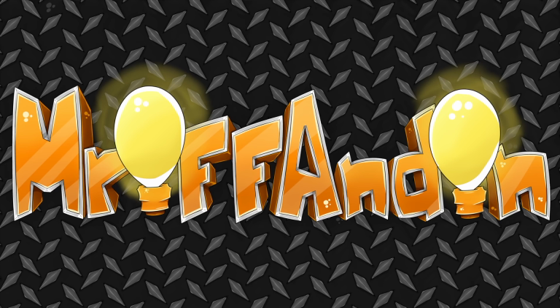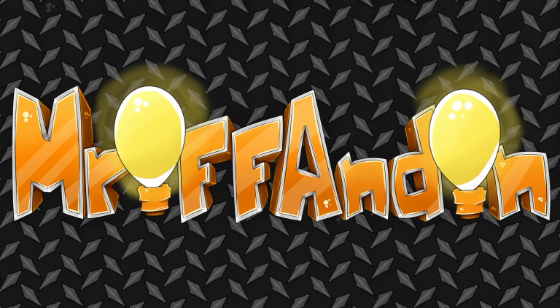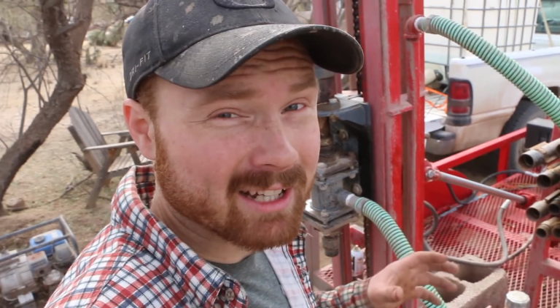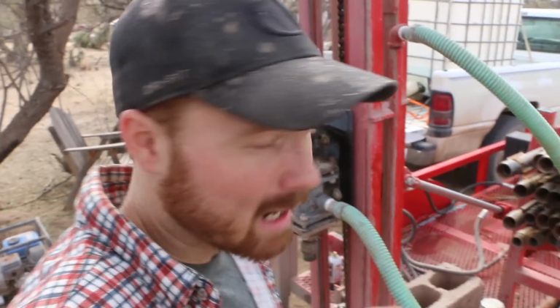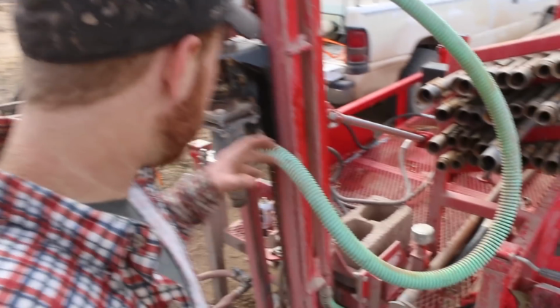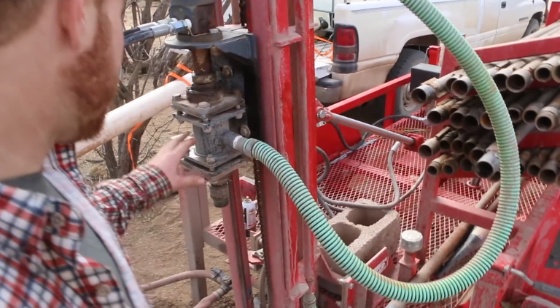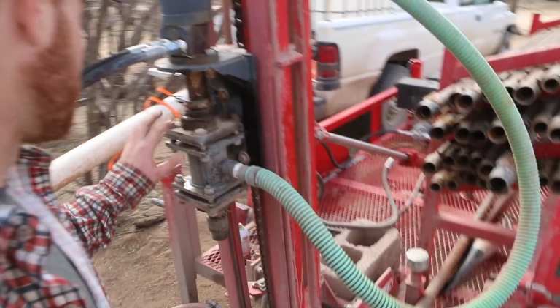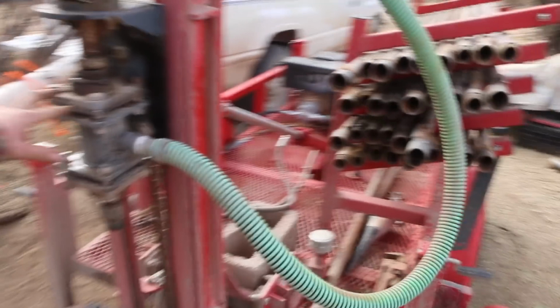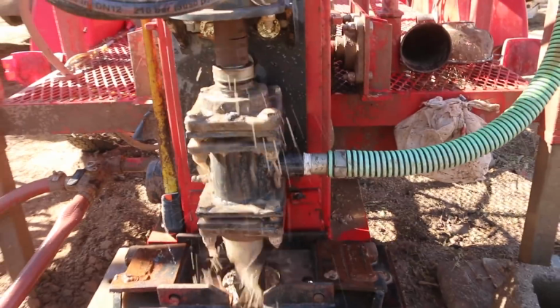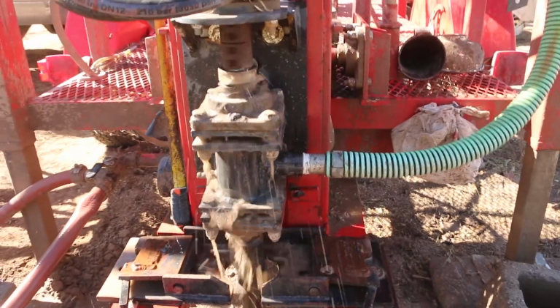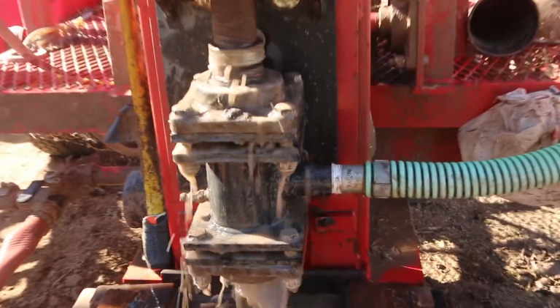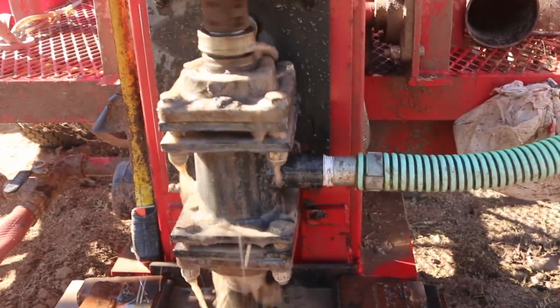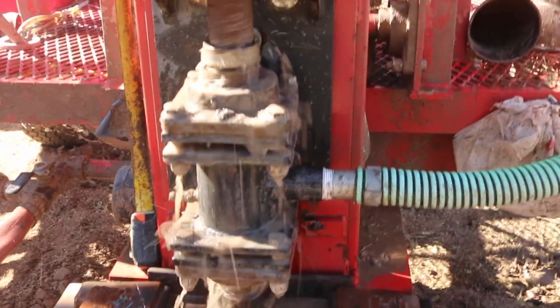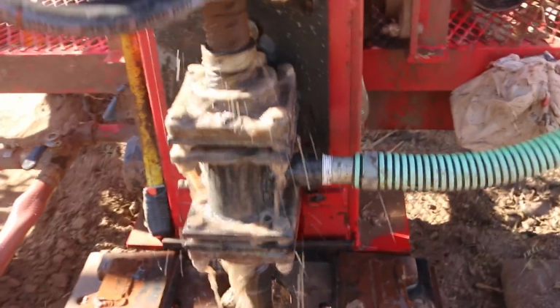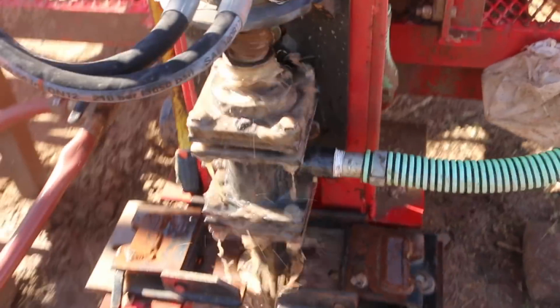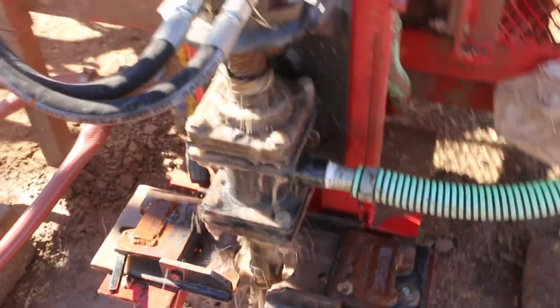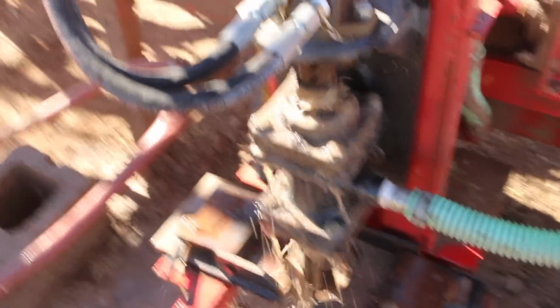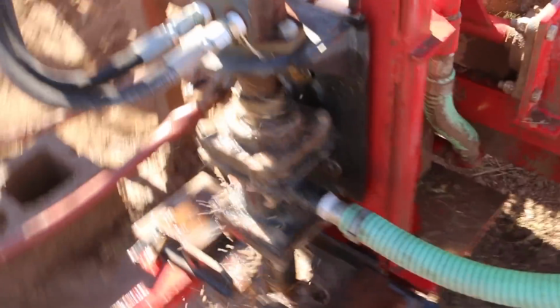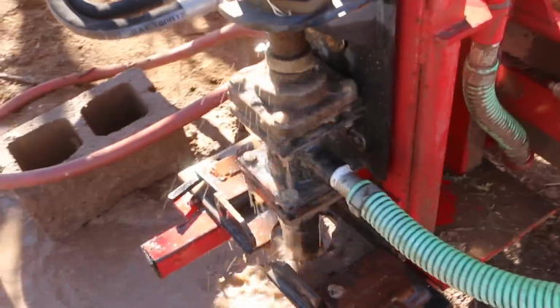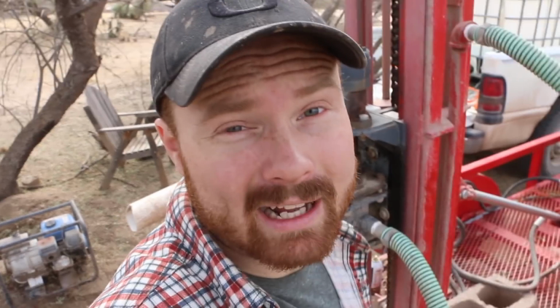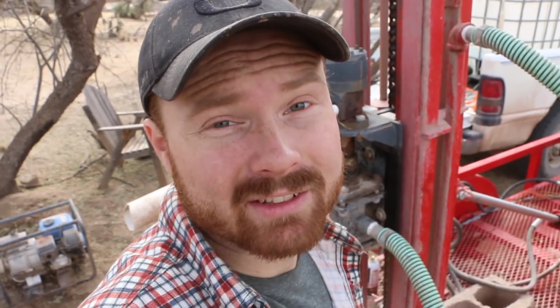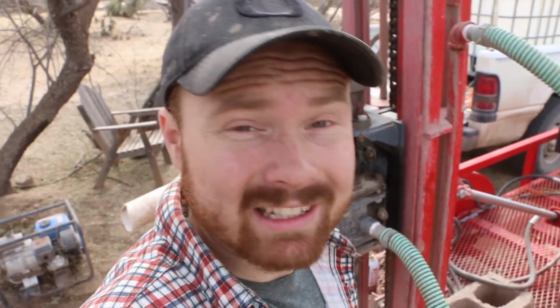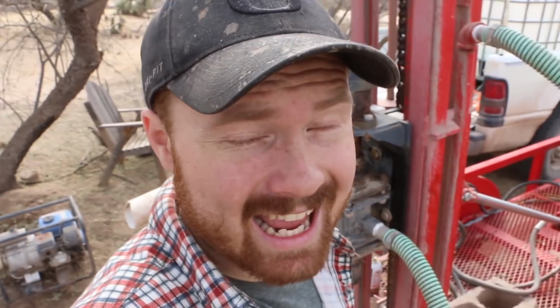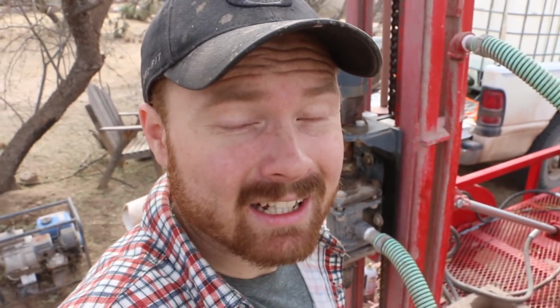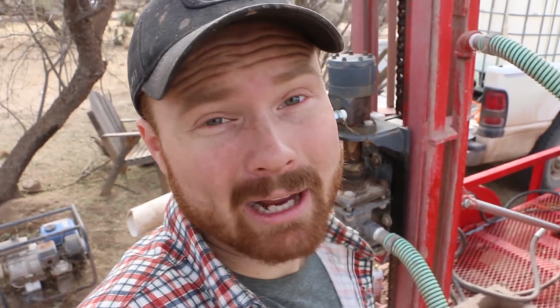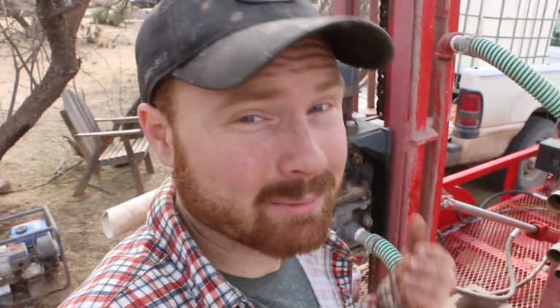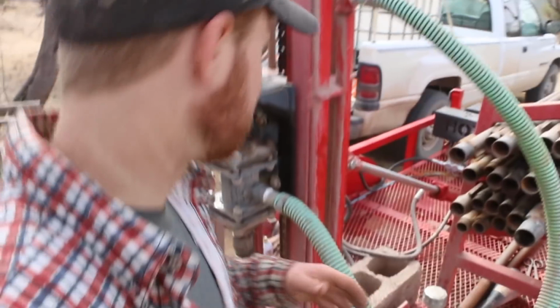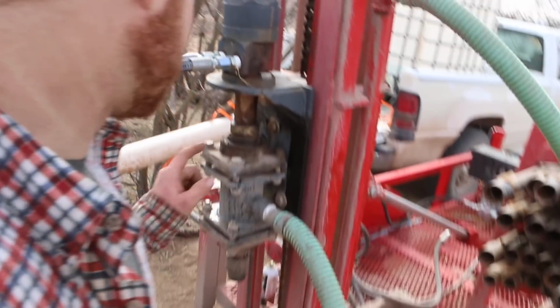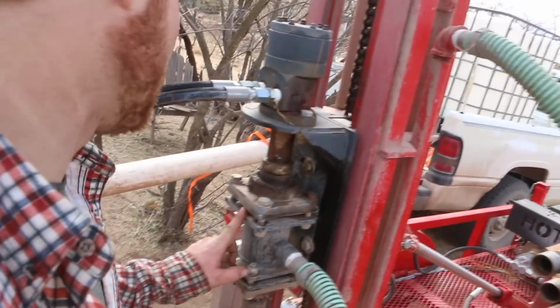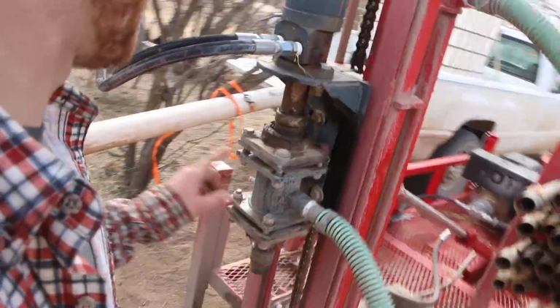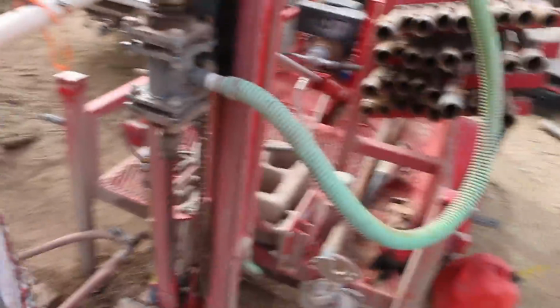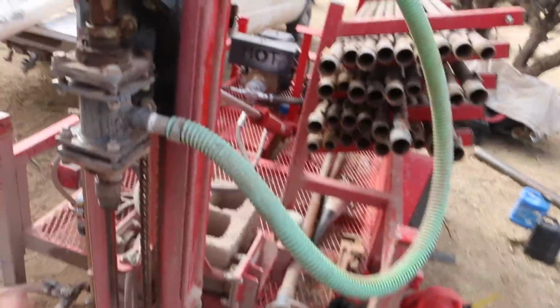I've noticed something that may be causing a problem — there's a lot of water that comes out of these bearings here. I think what's happening is a lot of the pressure that I need to get water down as efficiently as I can, so that I can bring up tailings, is coming out through here and I'm losing a lot of pressure.